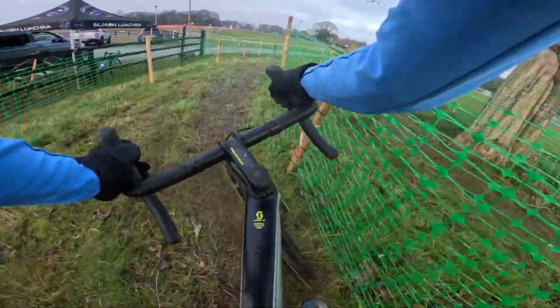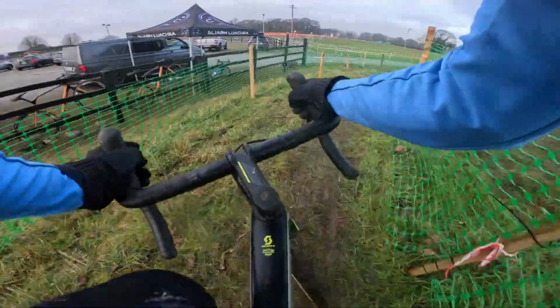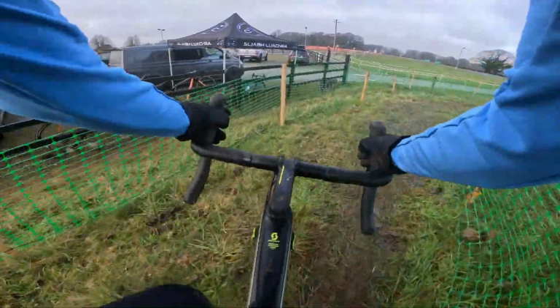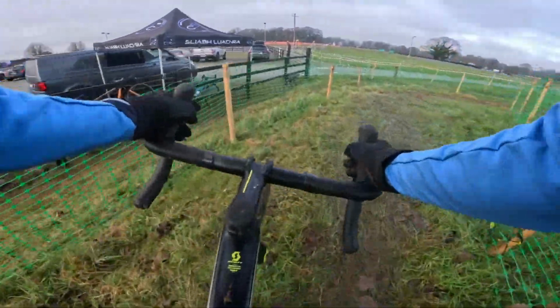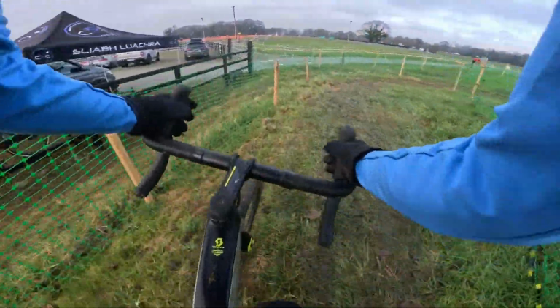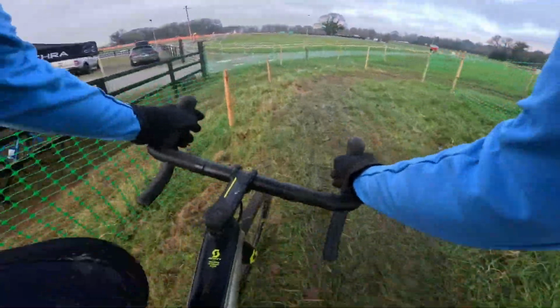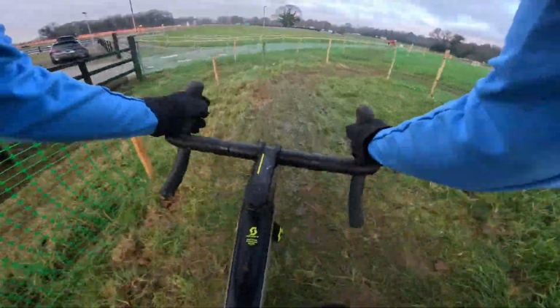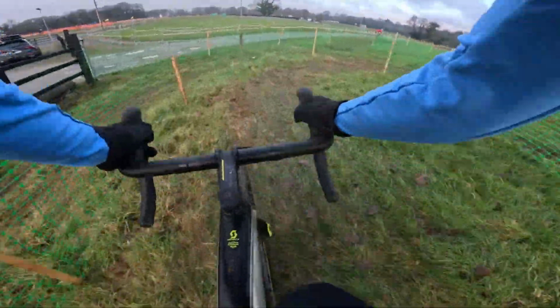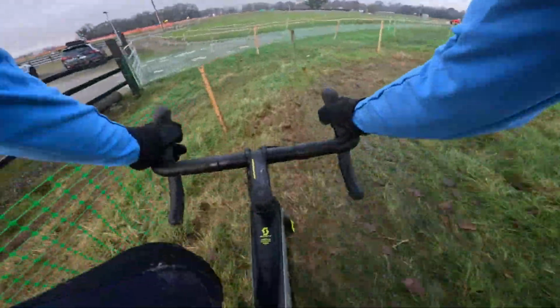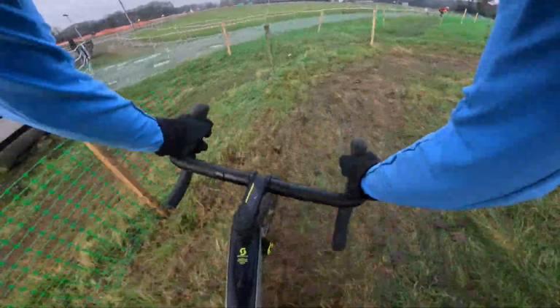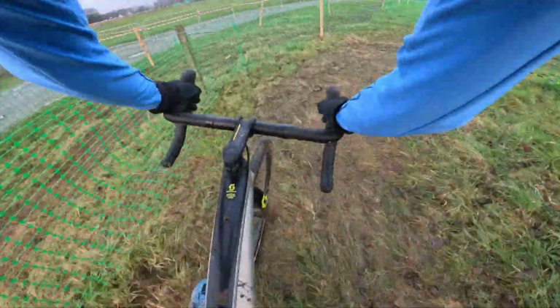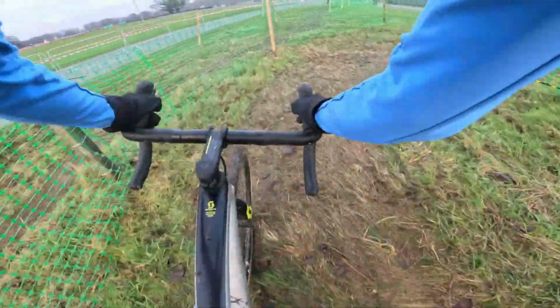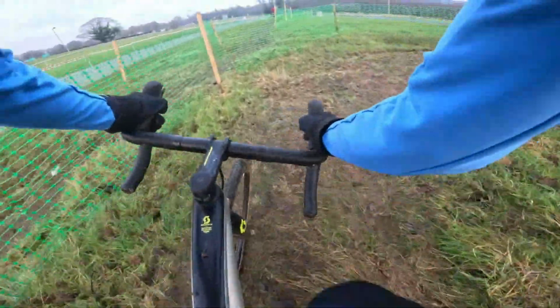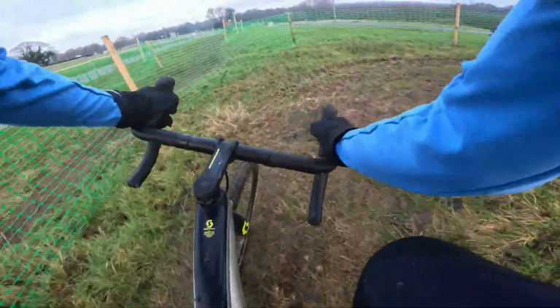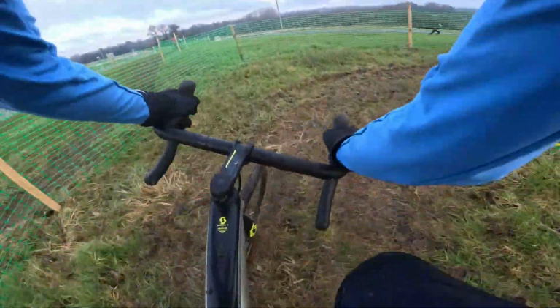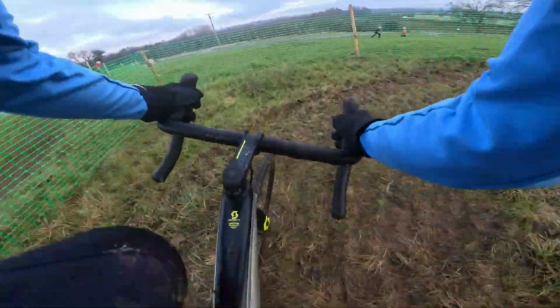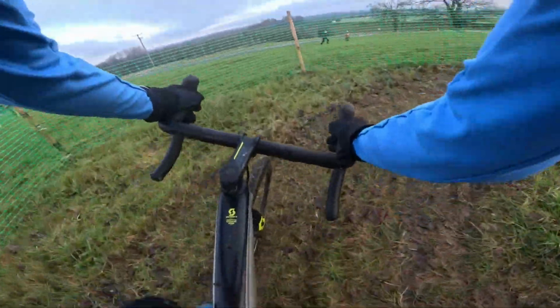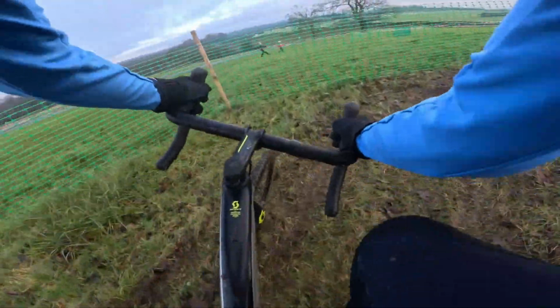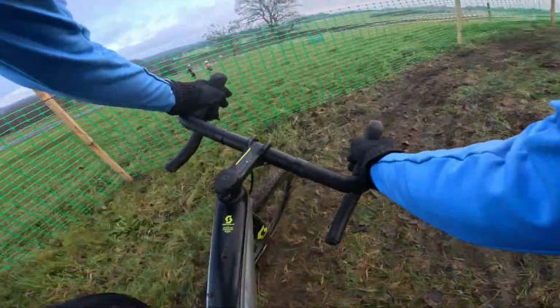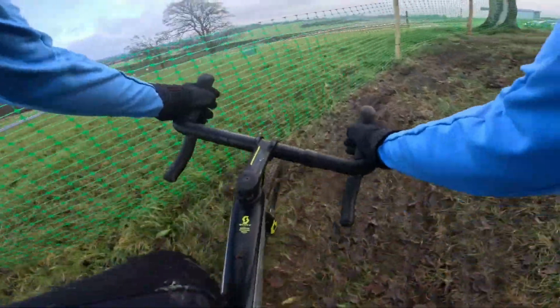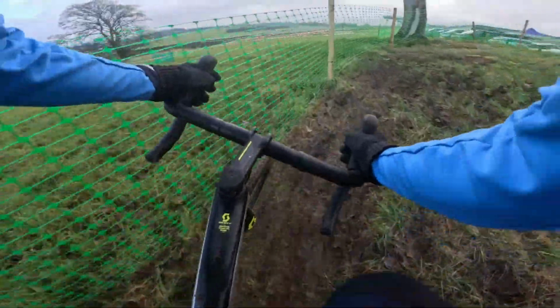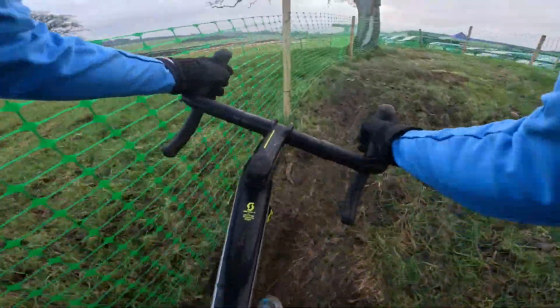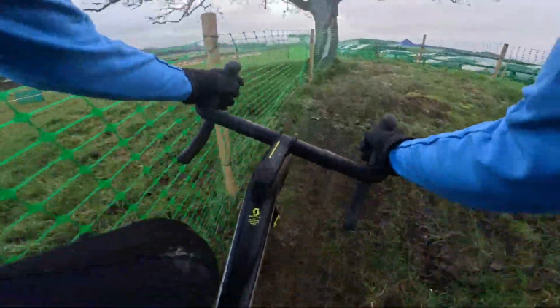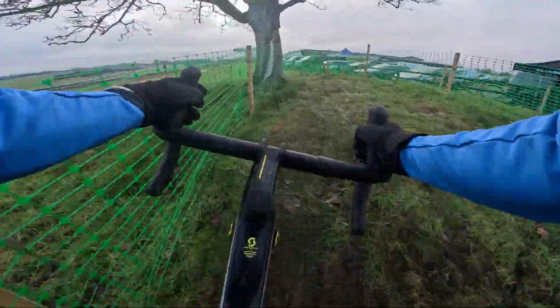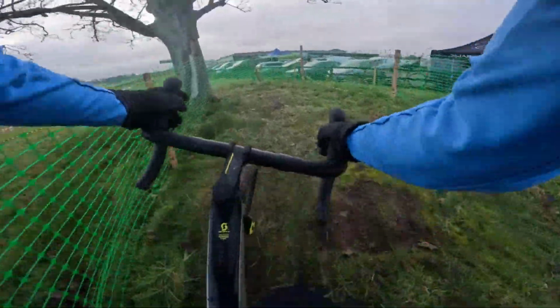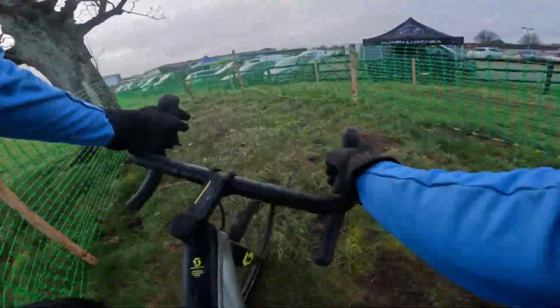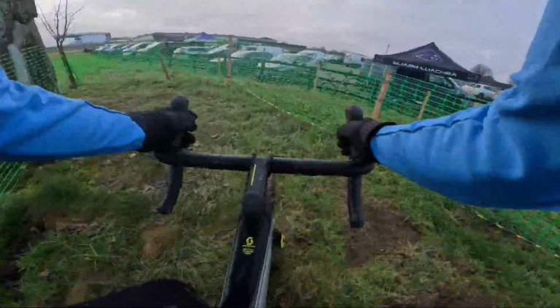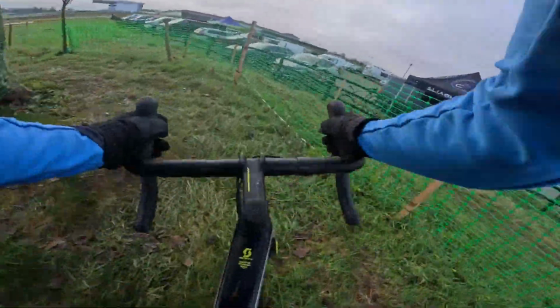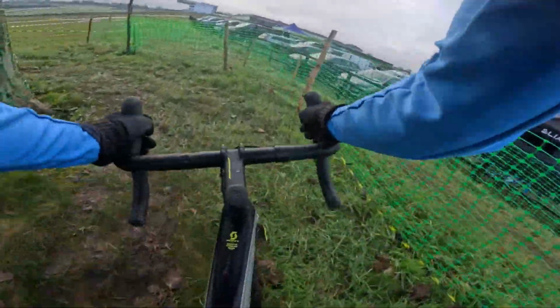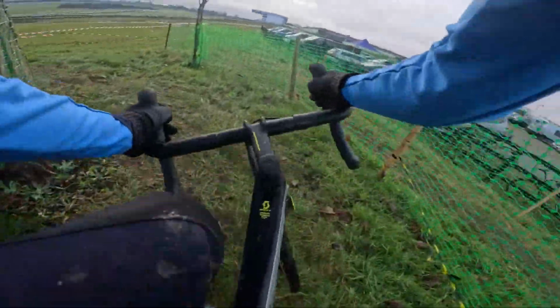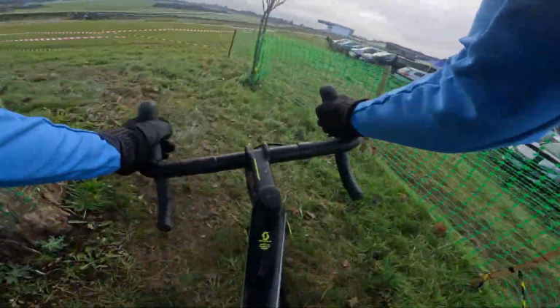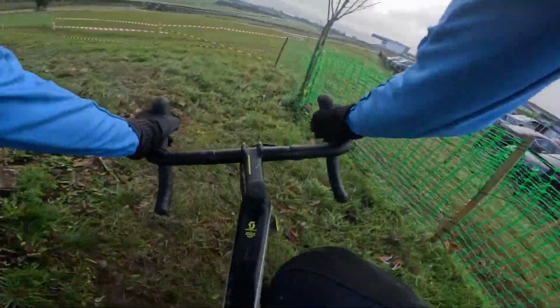Quite a slow corner — you can probably take it a bit faster than that. It's important in these sections to recover in the race.